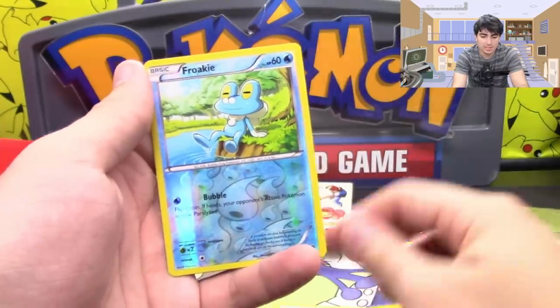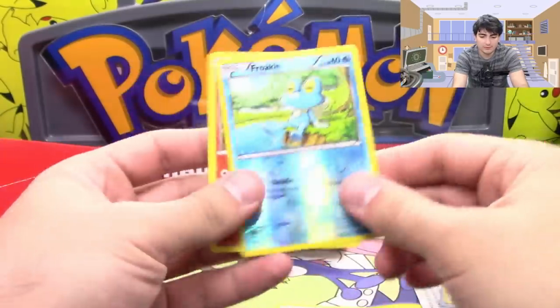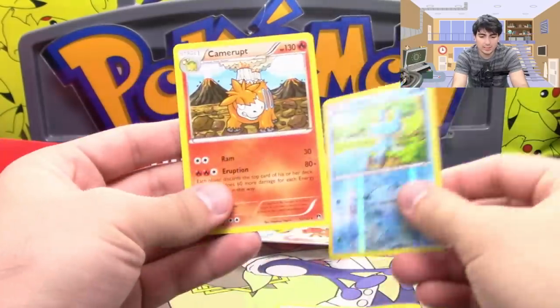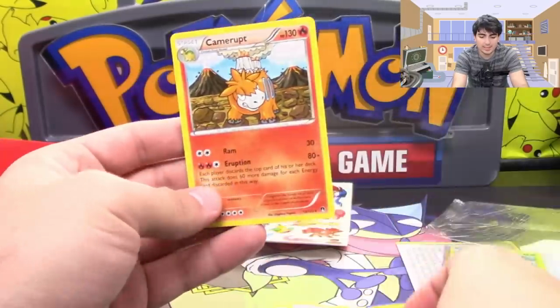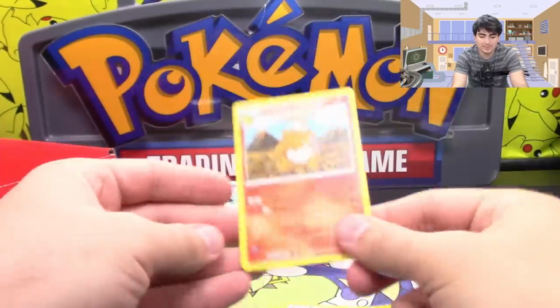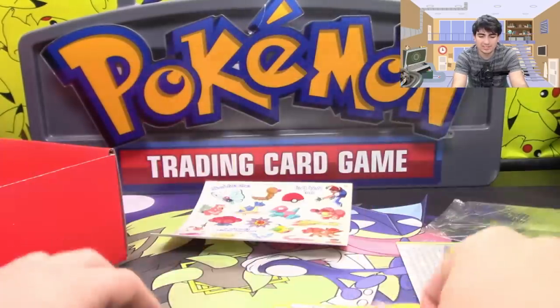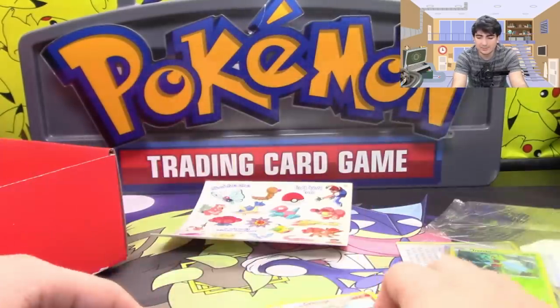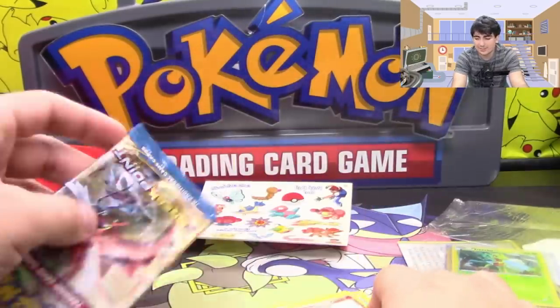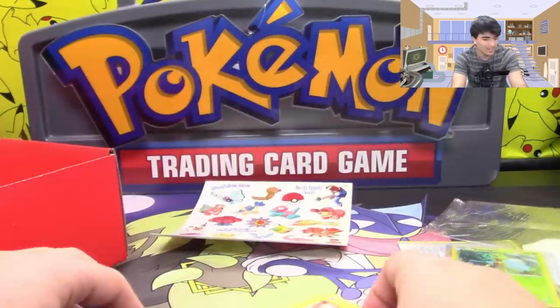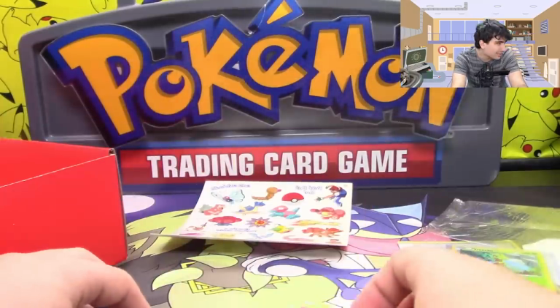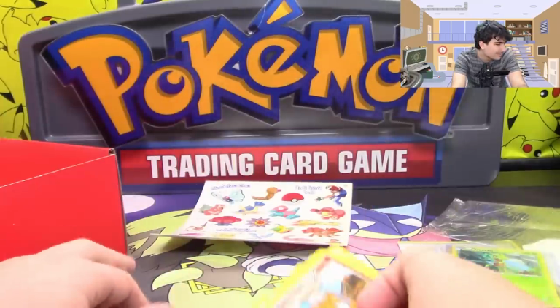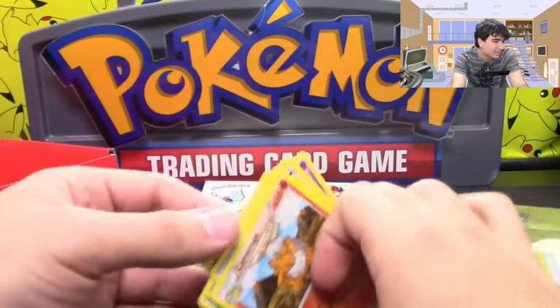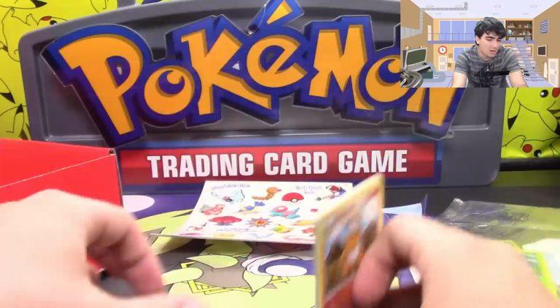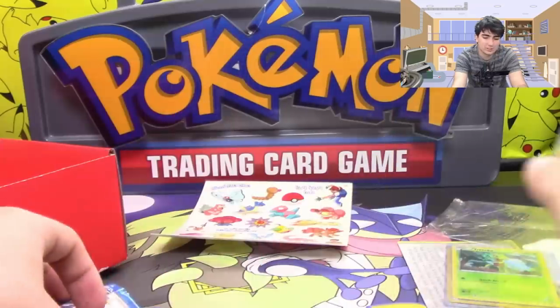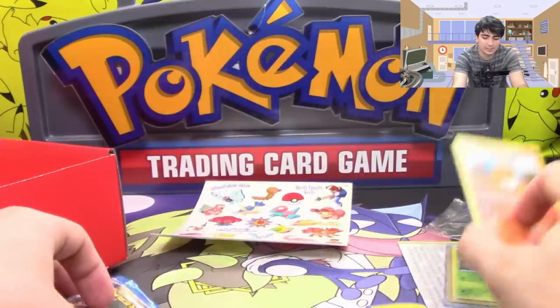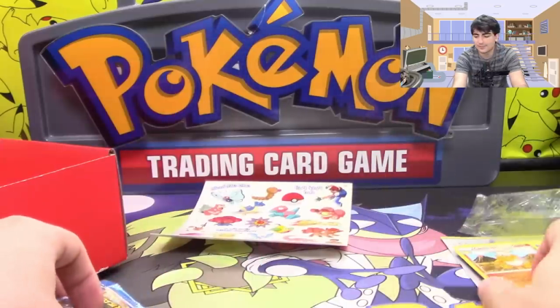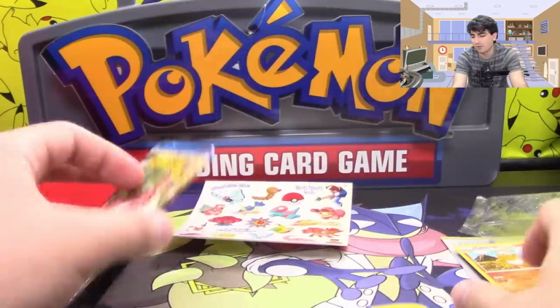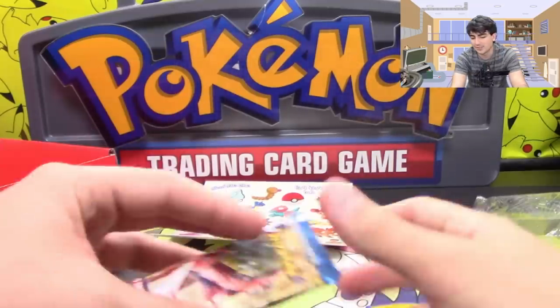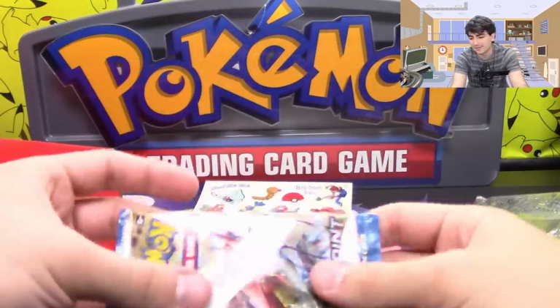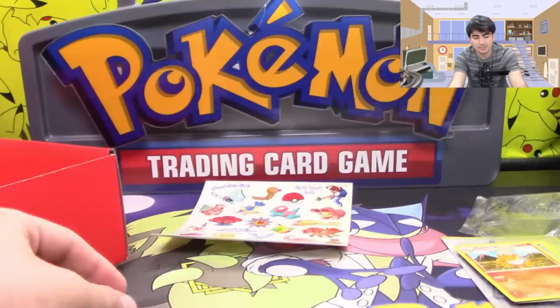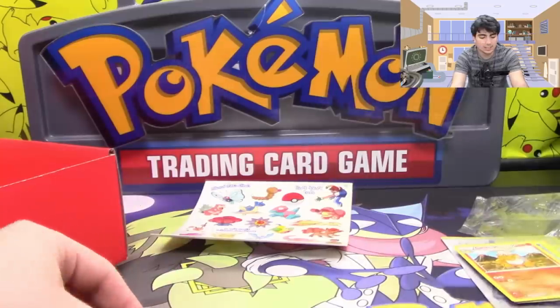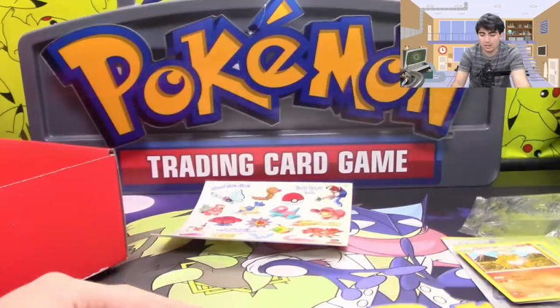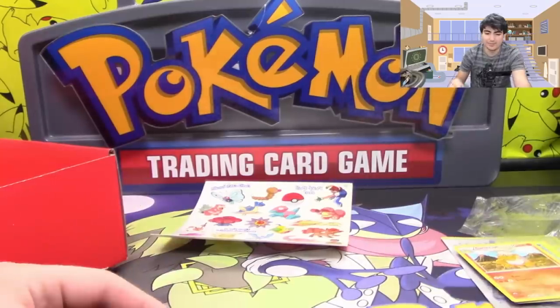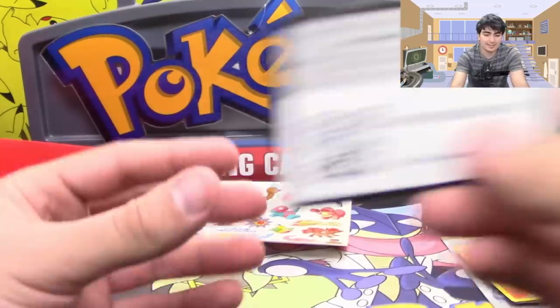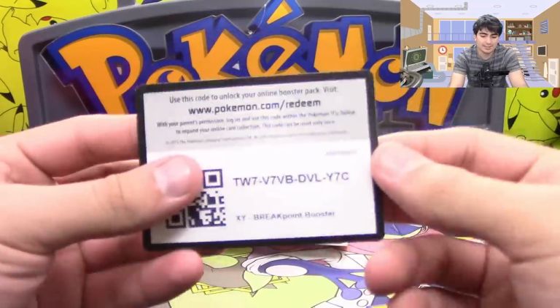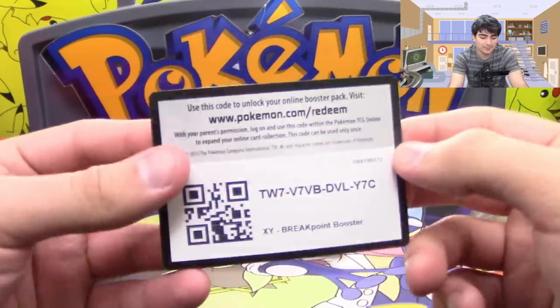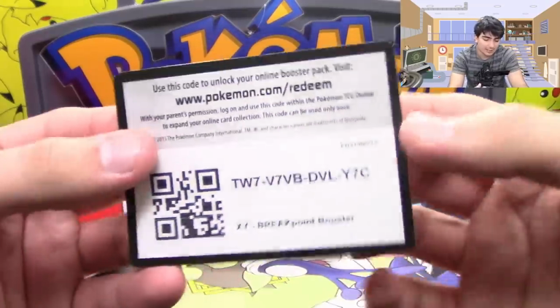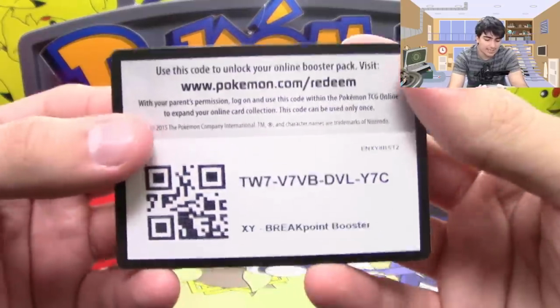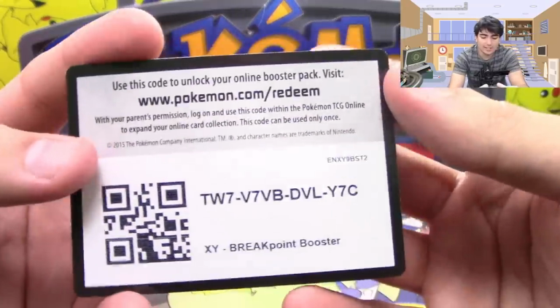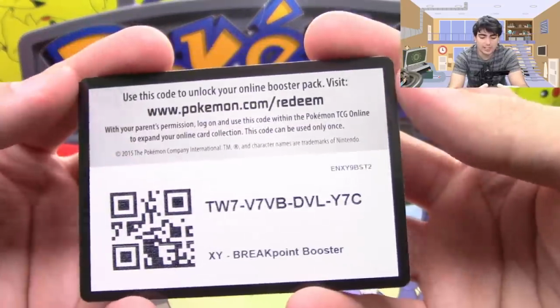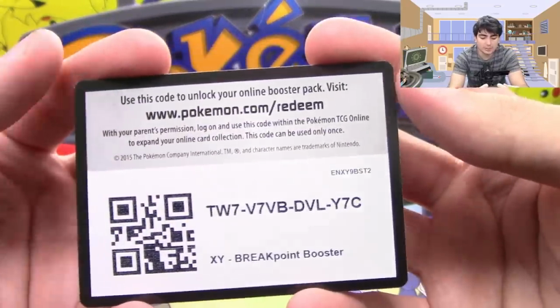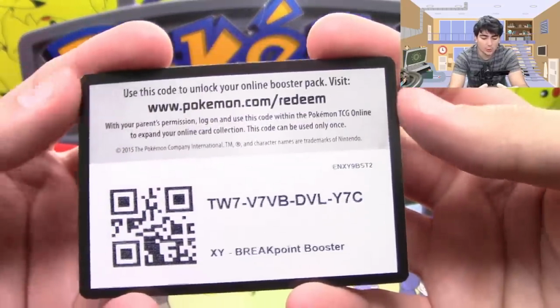Reverse holo Froakie and a Carnivine. No Greninja BREAK — couldn't get it for the case. Oh well, no big deal. Here you guys go, take a random BREAKpoint code.